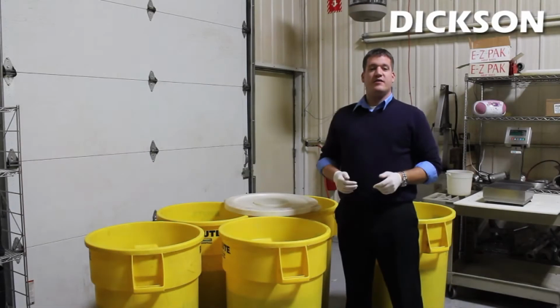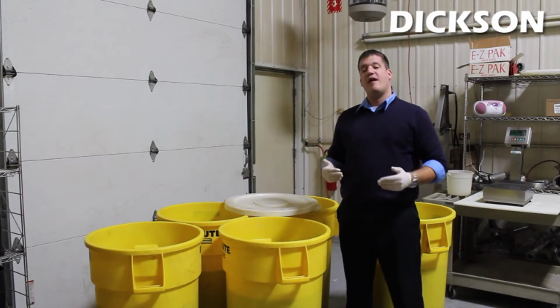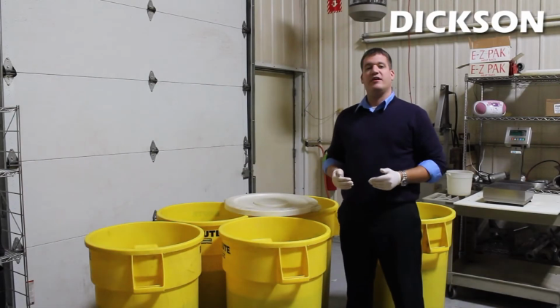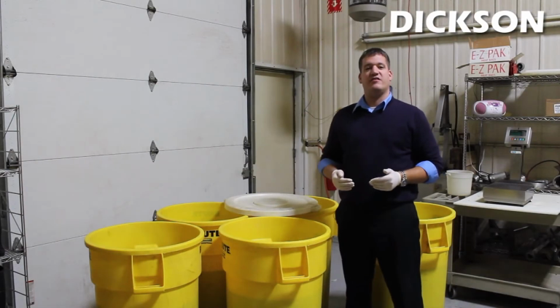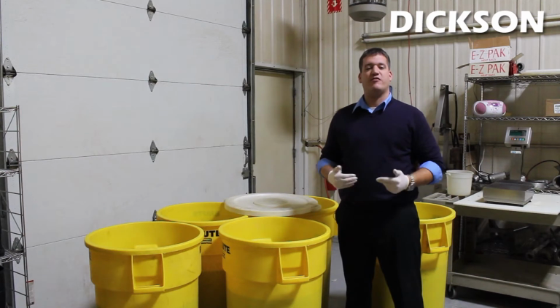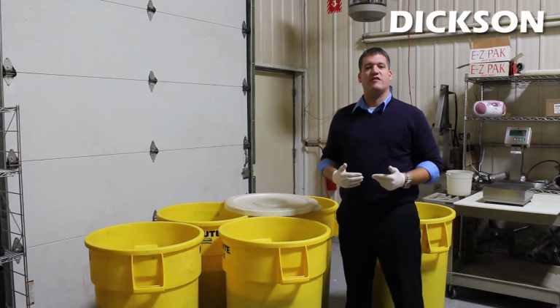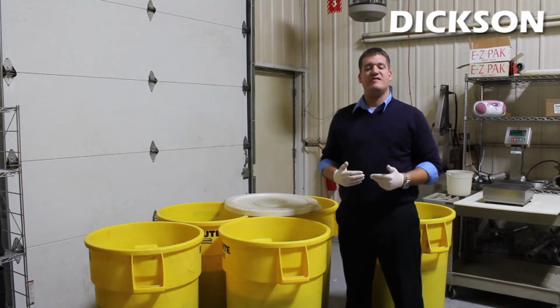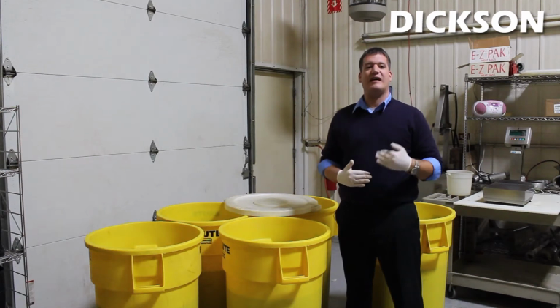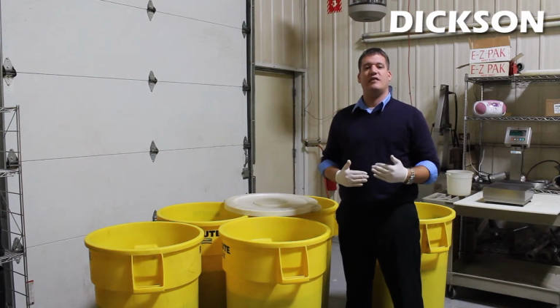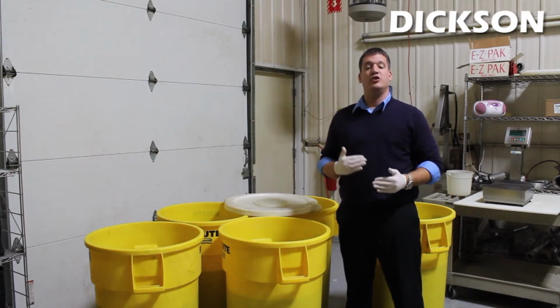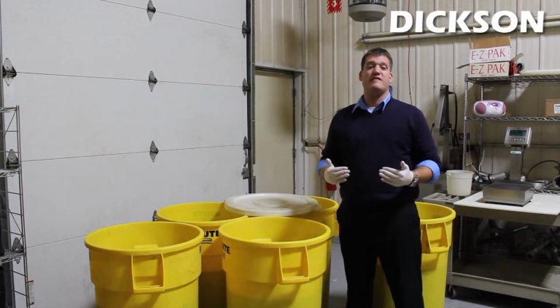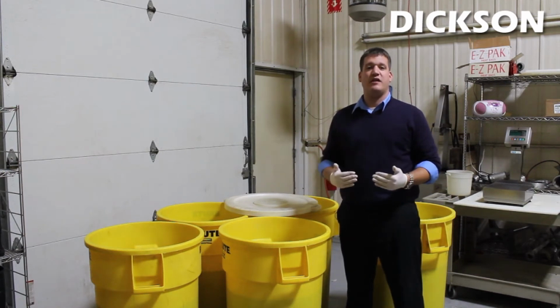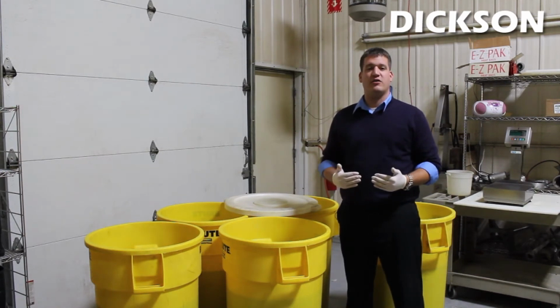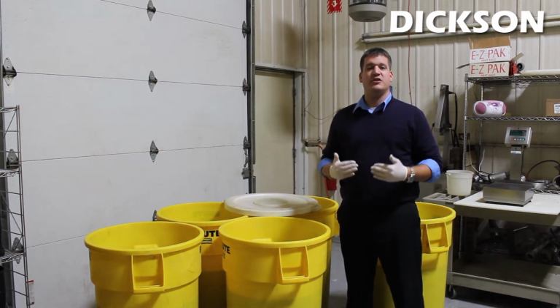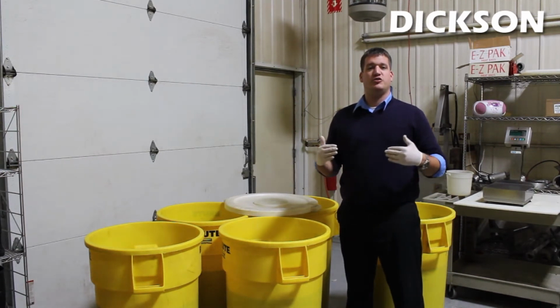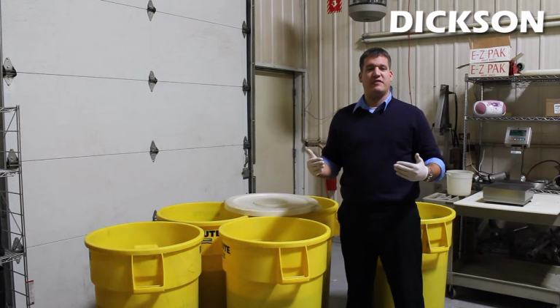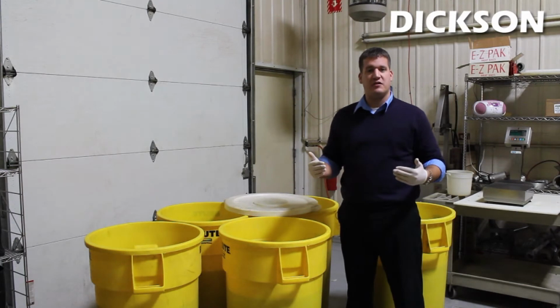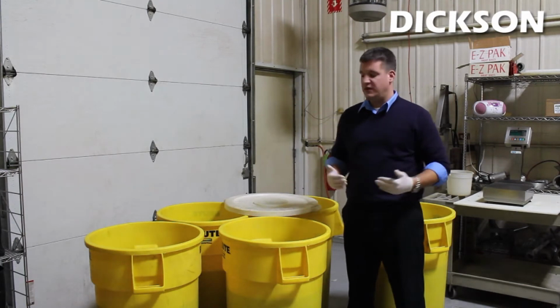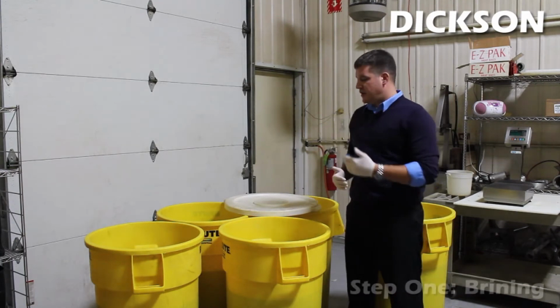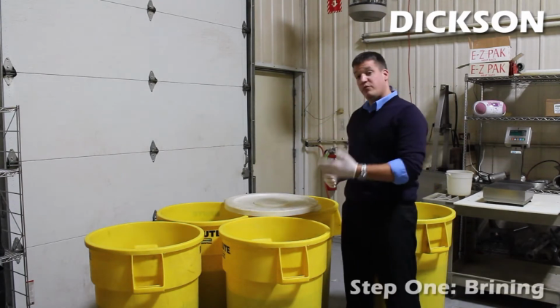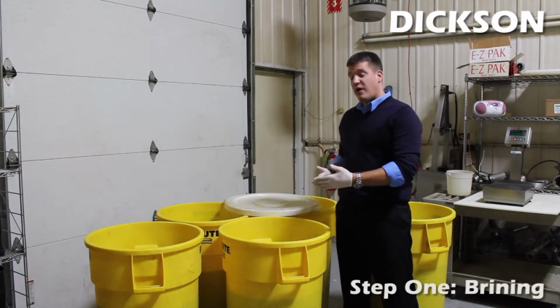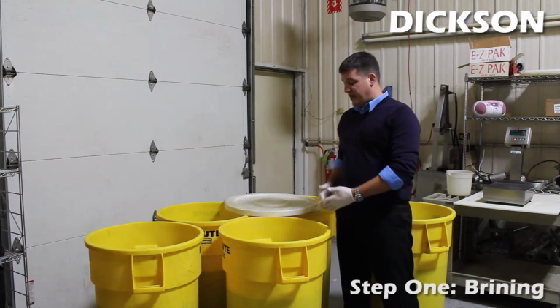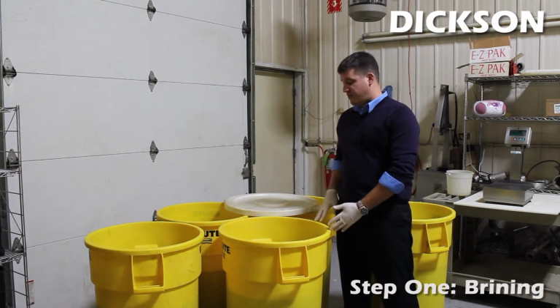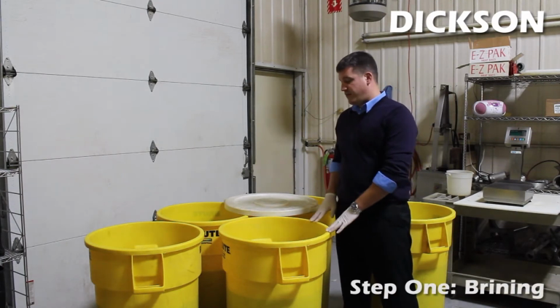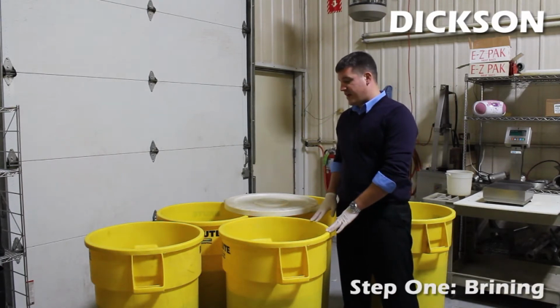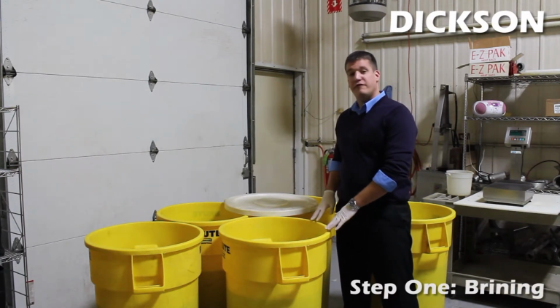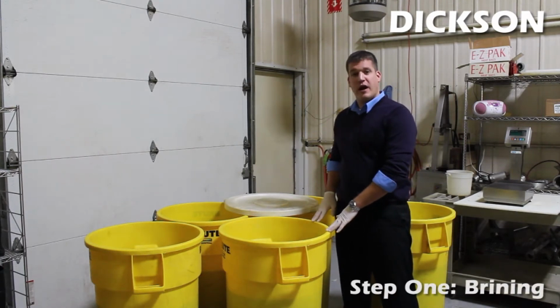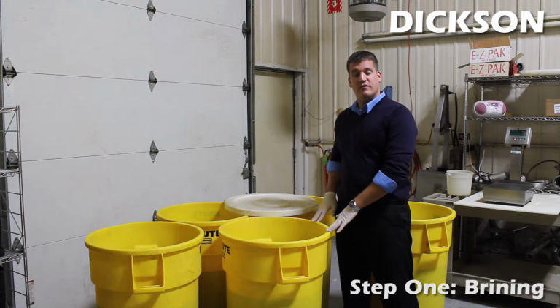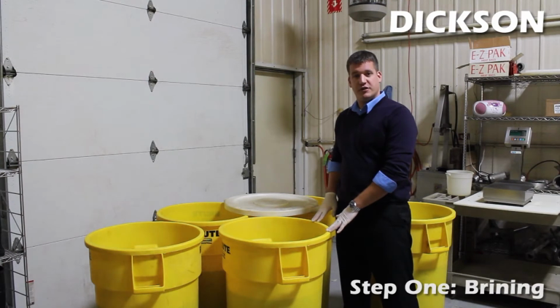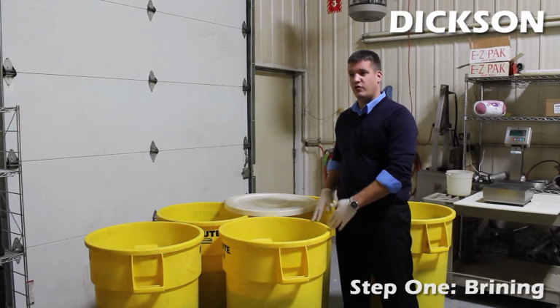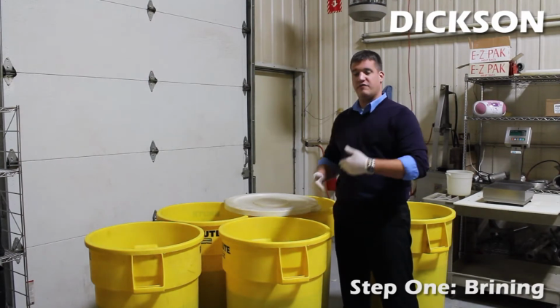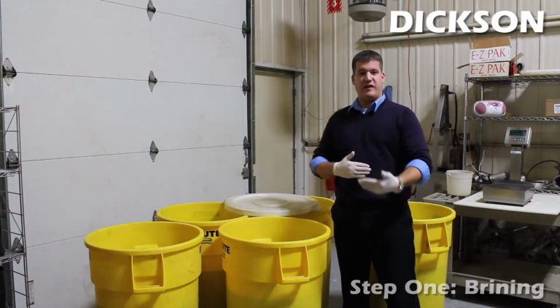The environmental conditions of the entire smokehouse are maintained at a constant level so that the facility adheres to food safety standards. The smoking process begins in these vats full of brine solution created of different spices.